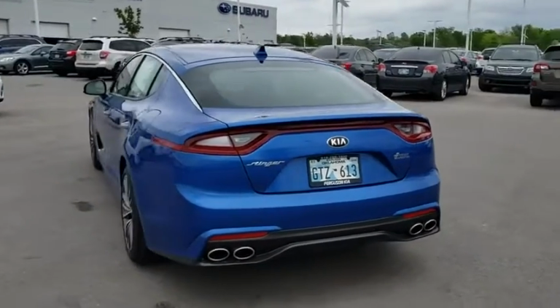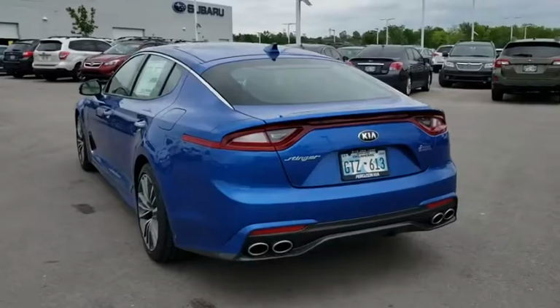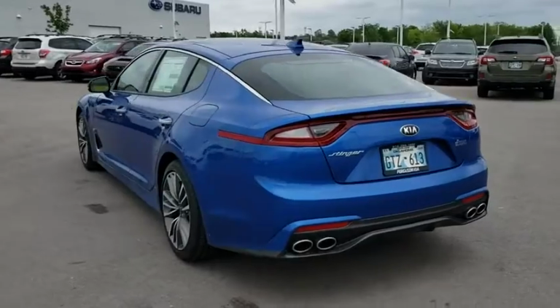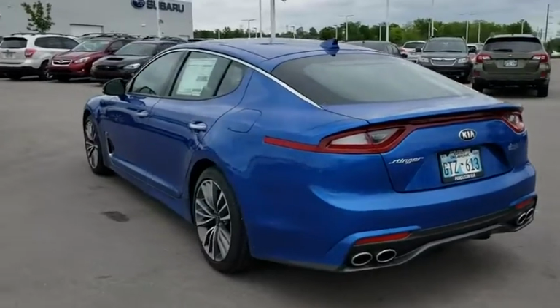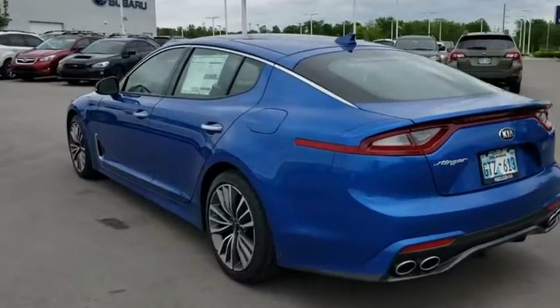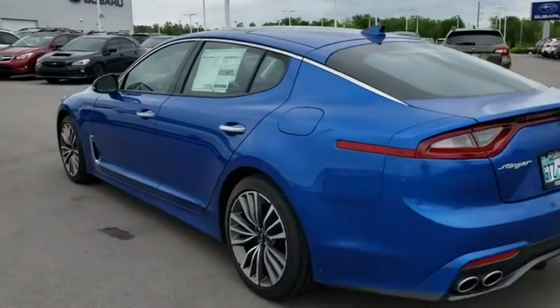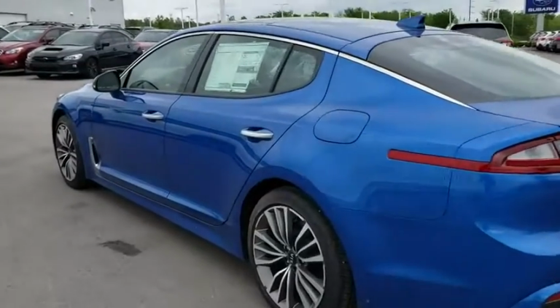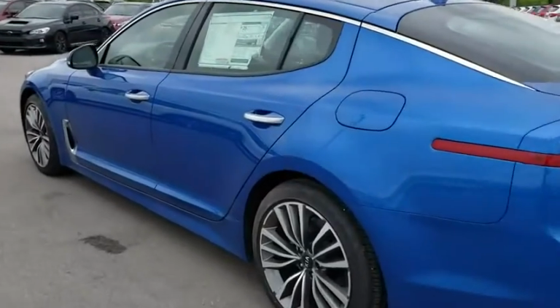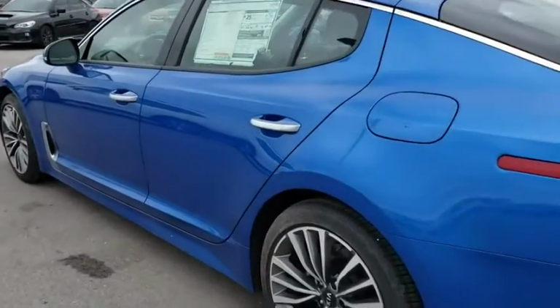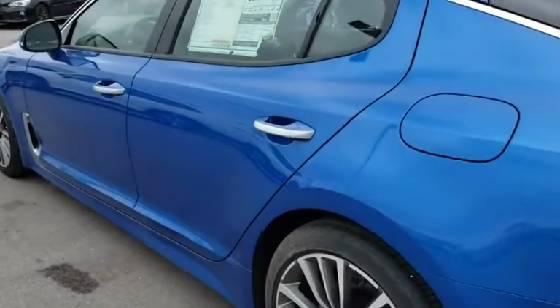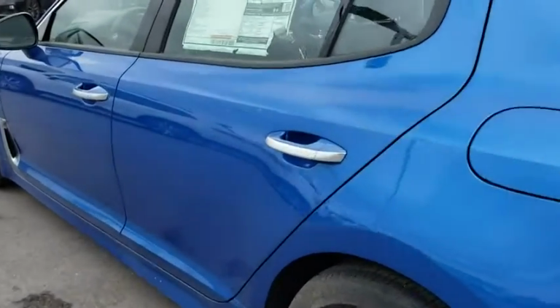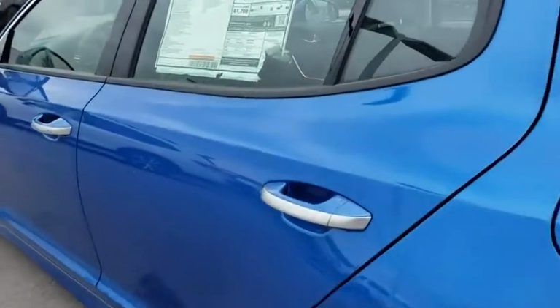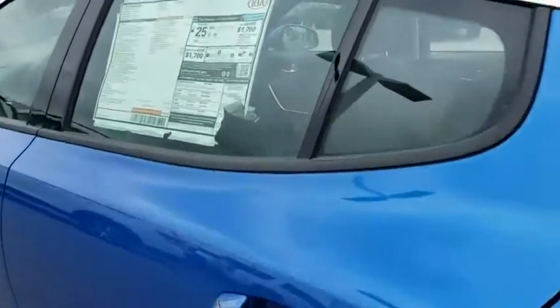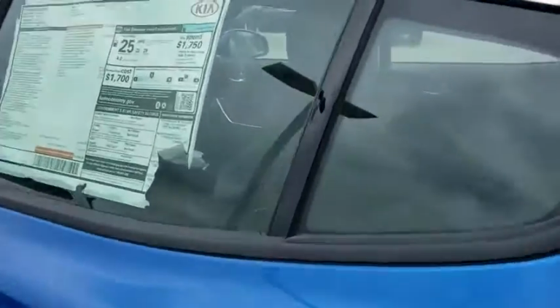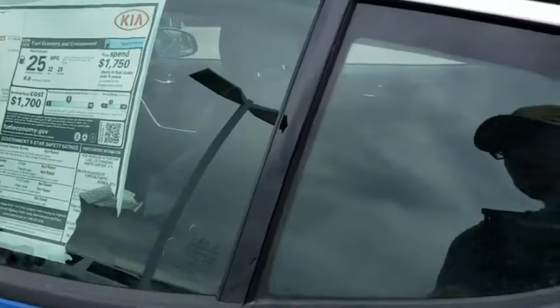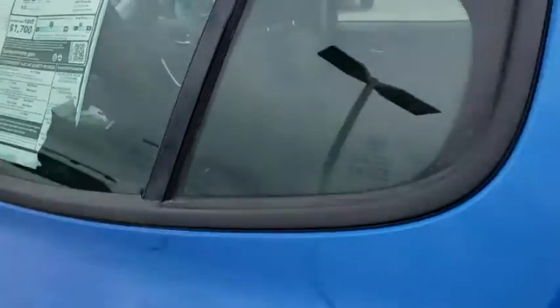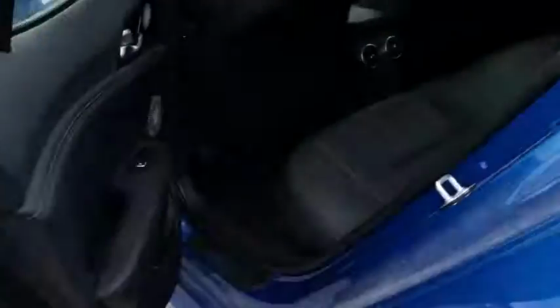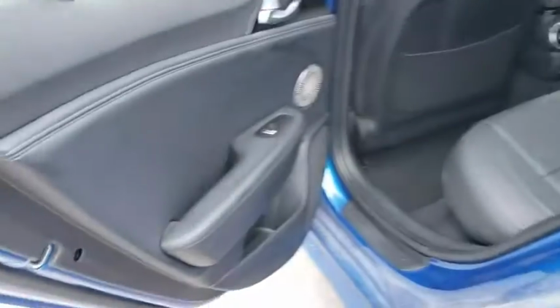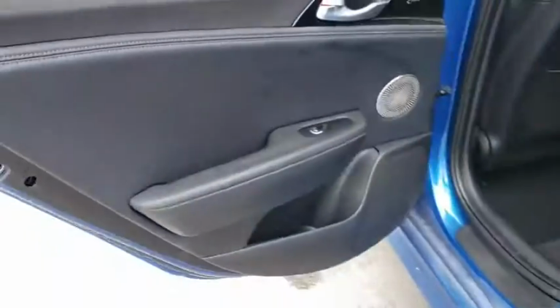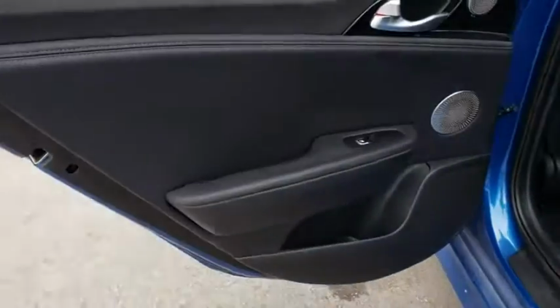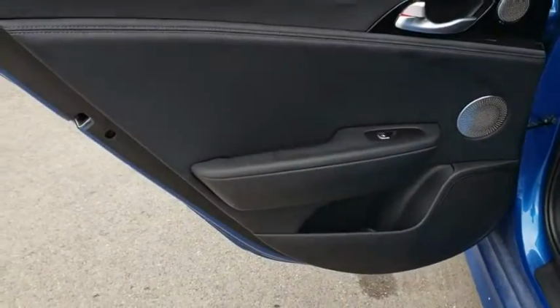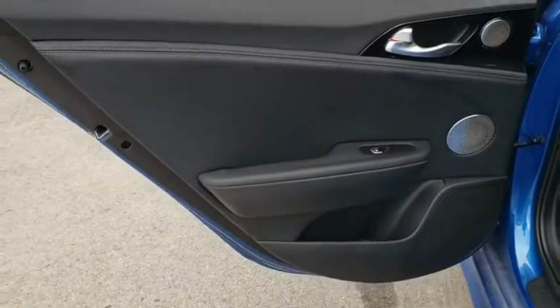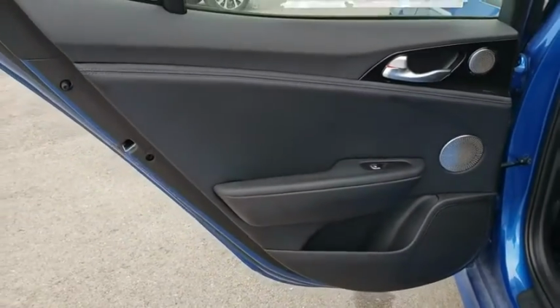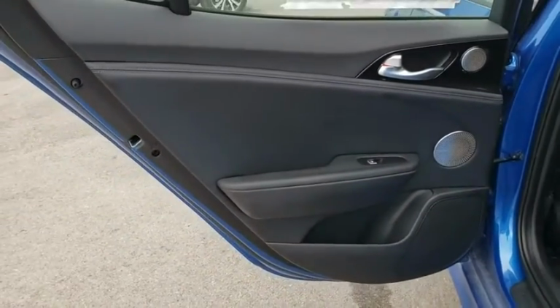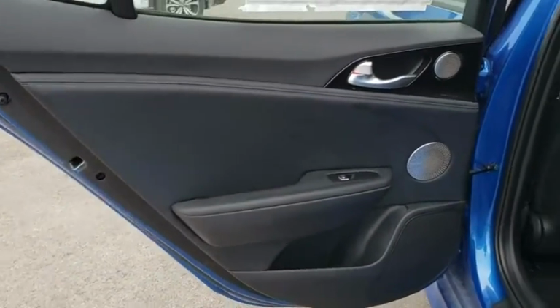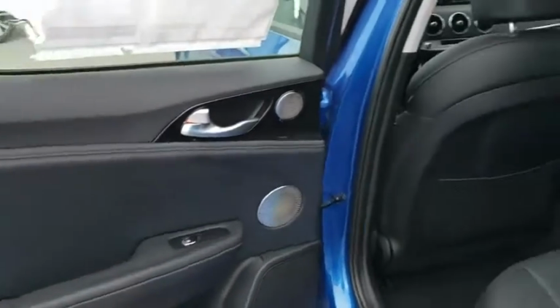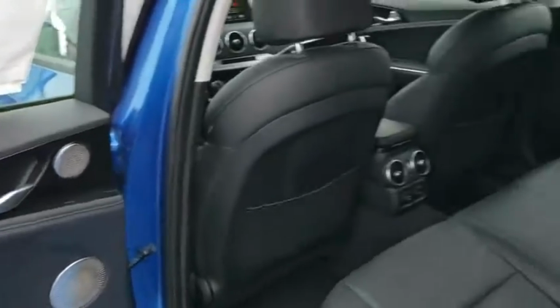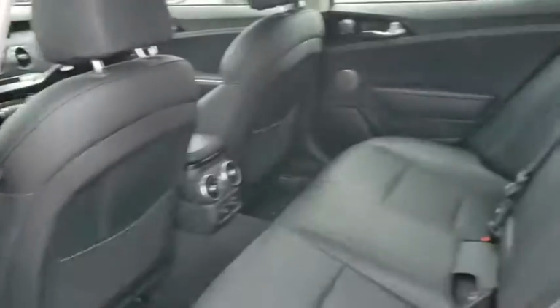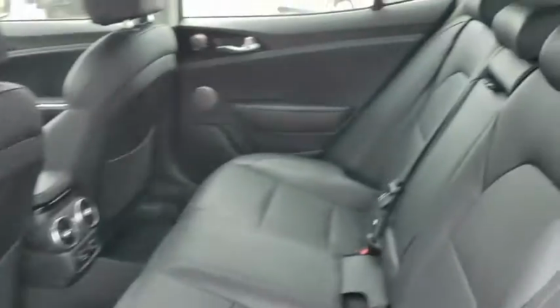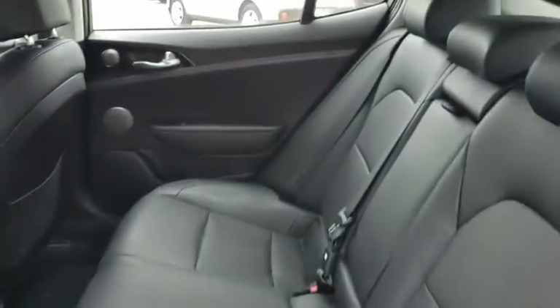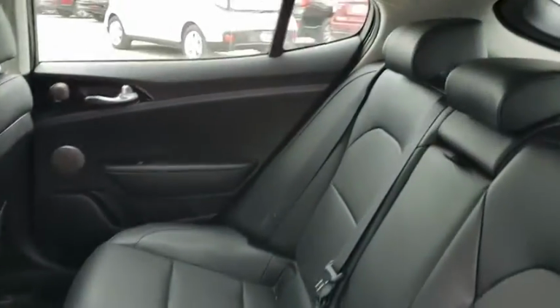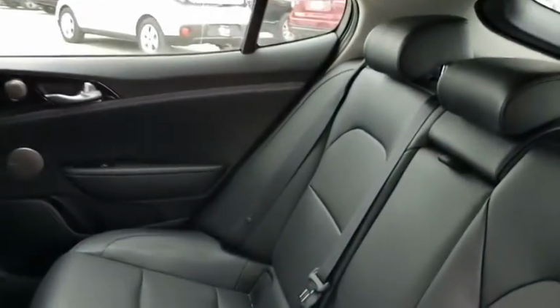Bluetooth, leather wrapped steering wheel, power steering, adjustable steering wheel, keyless start, four-wheel disc brakes, cruise control, auto dimming rear view mirror, floor mats, aluminum wheels, AM FM stereo radio.